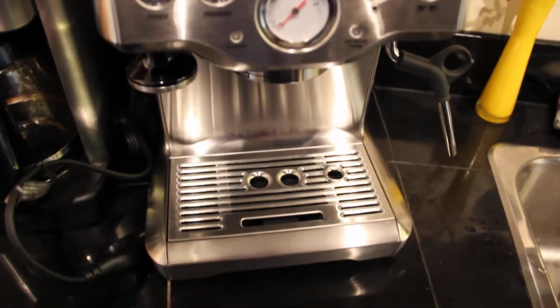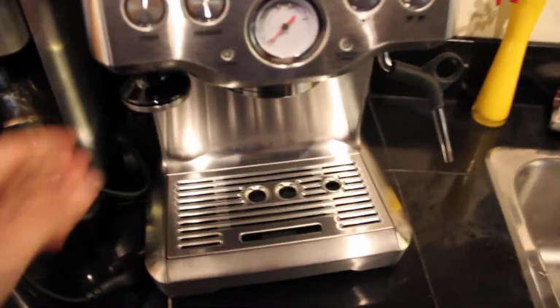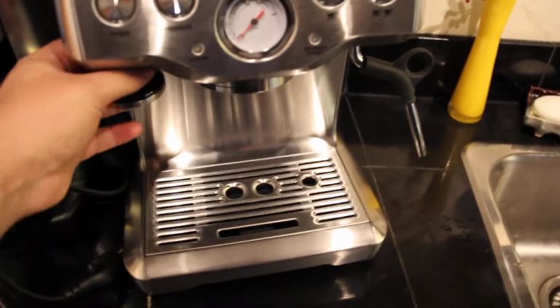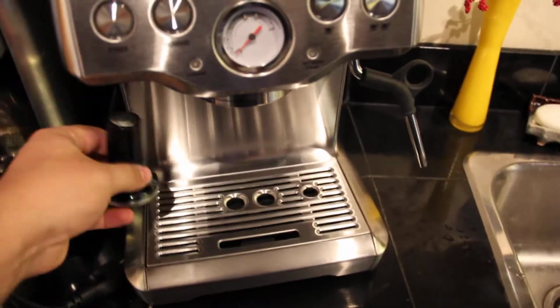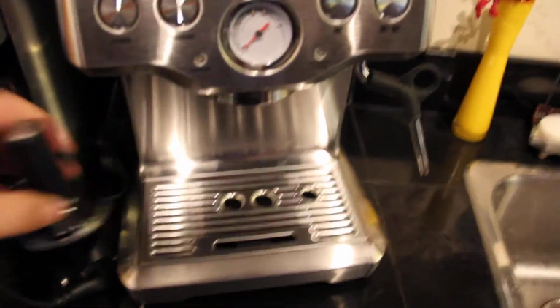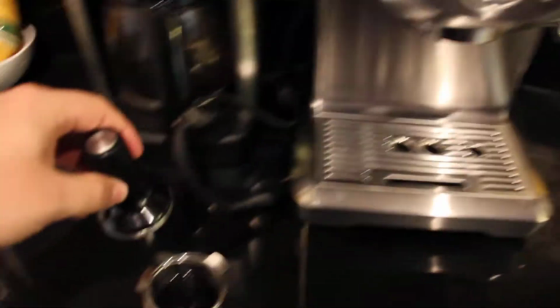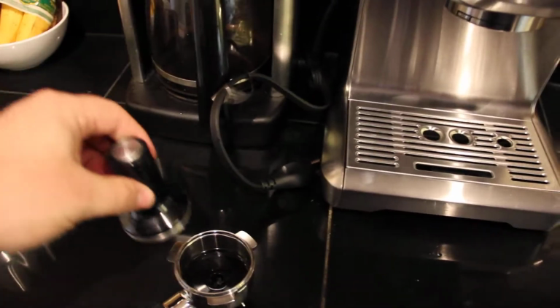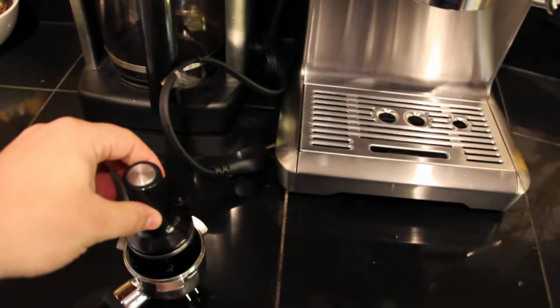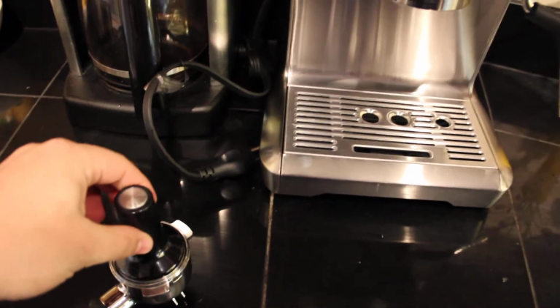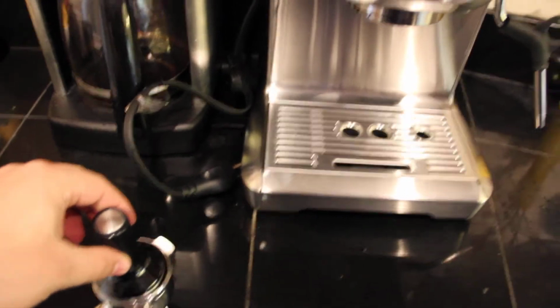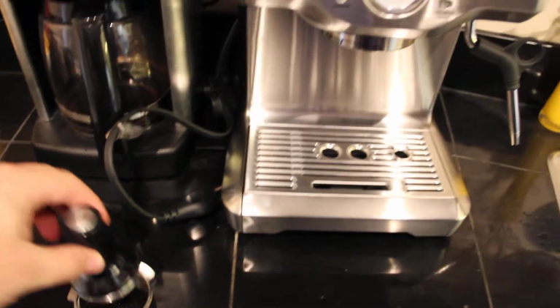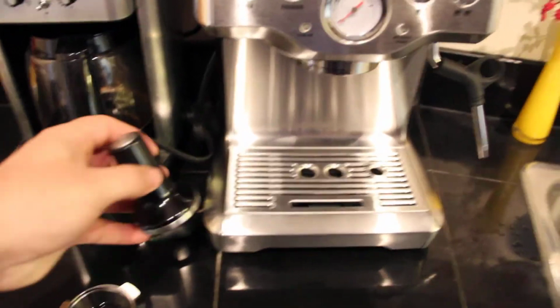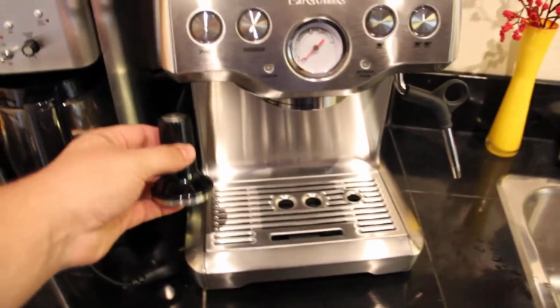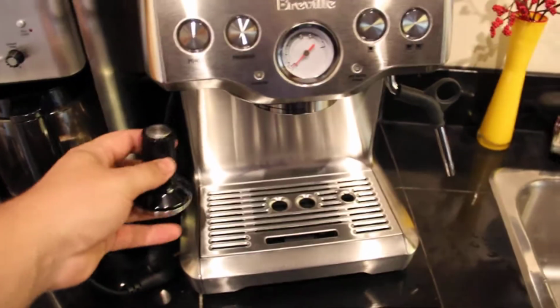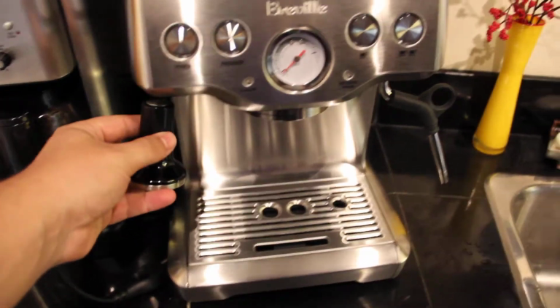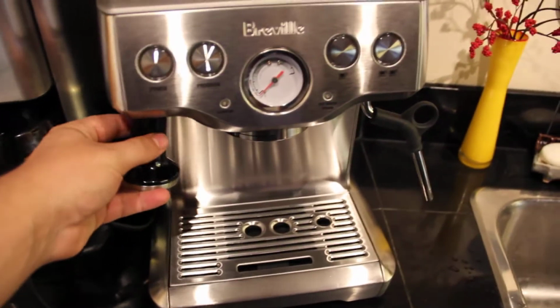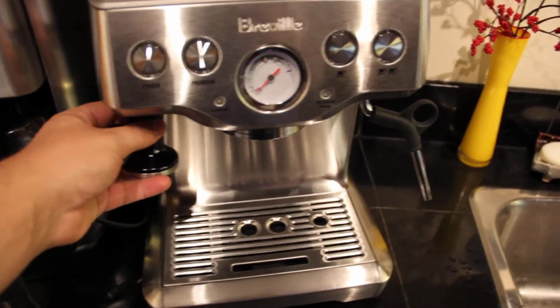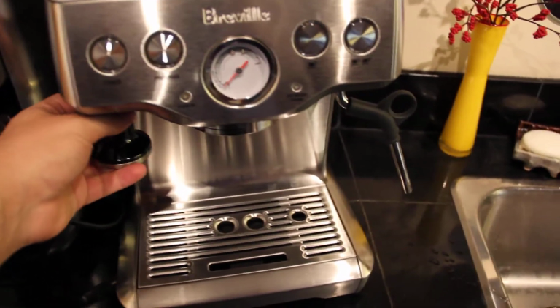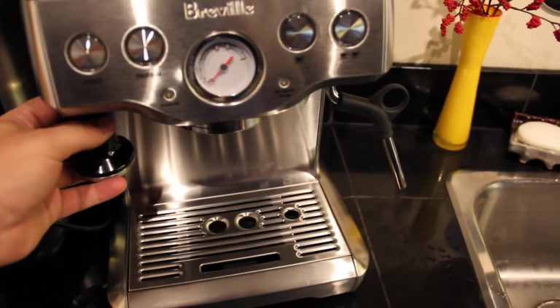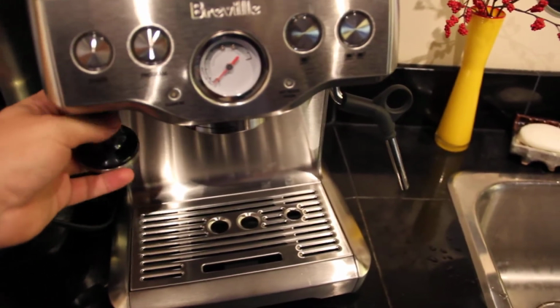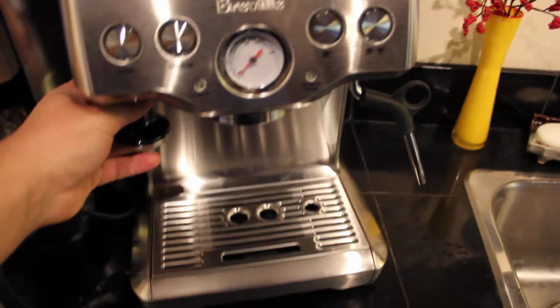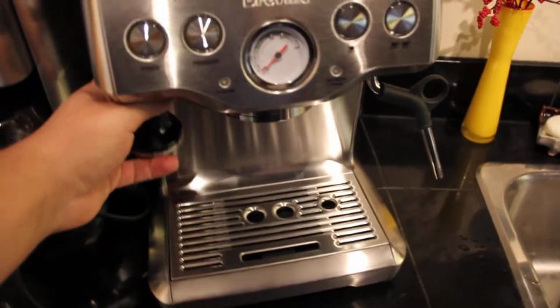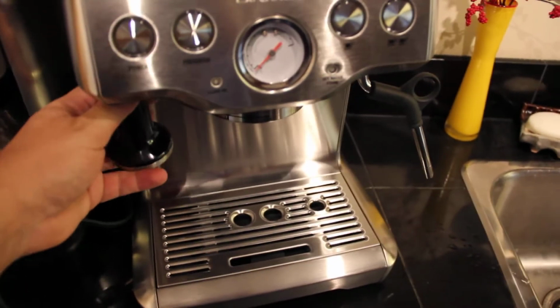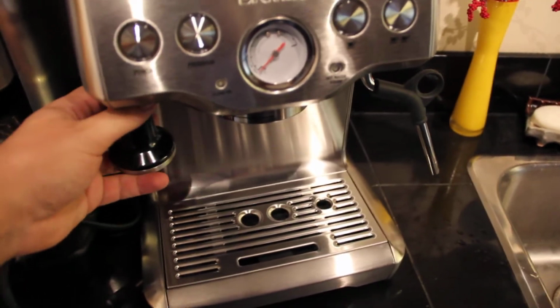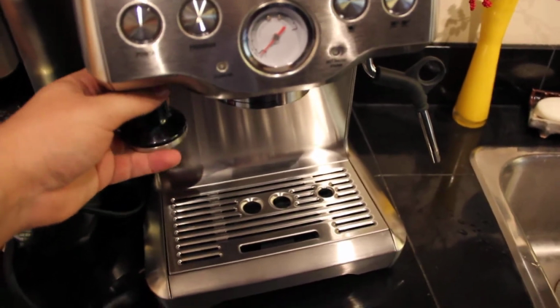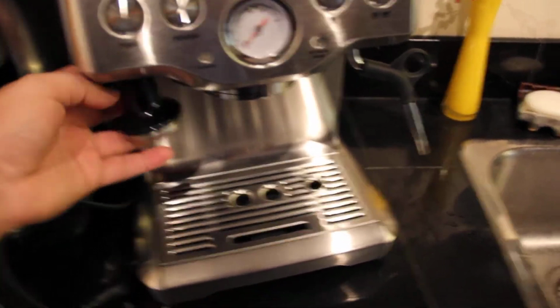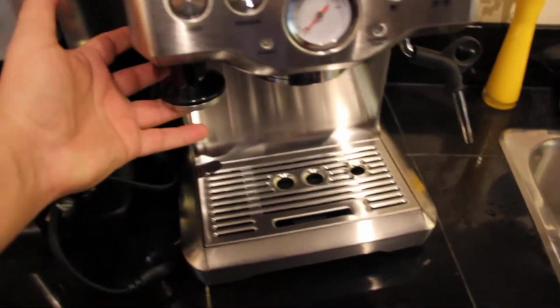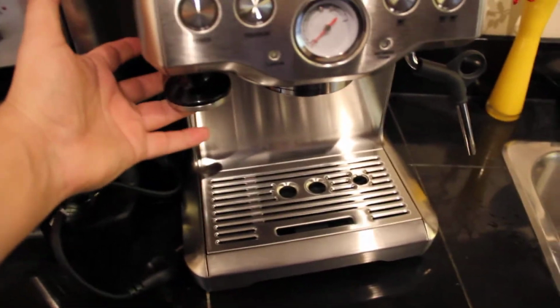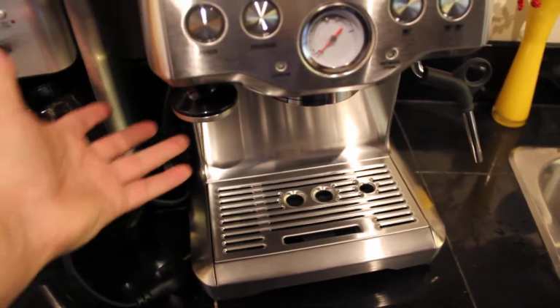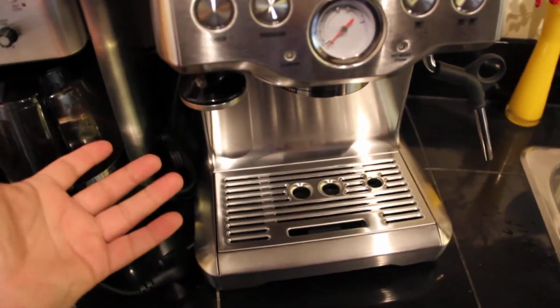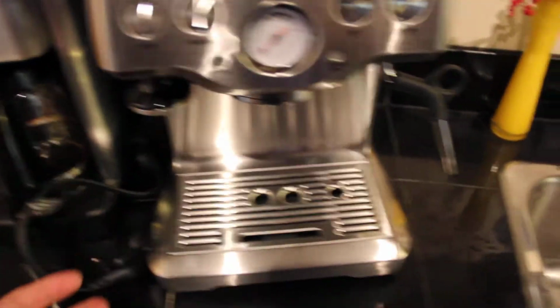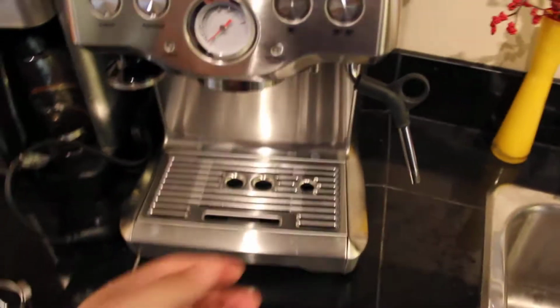This here is a tamper, so you can tamp down like that. And it's actually Australian technology — Breville is an Australian company. This is just magnetized on there, which is nice.